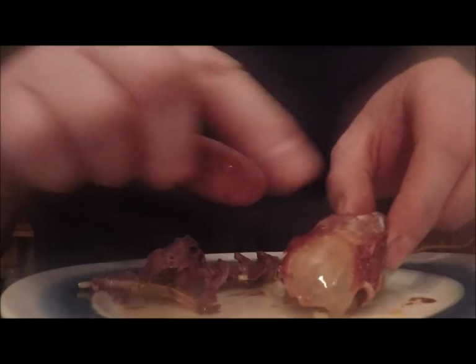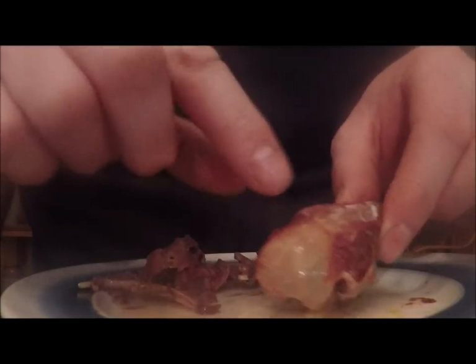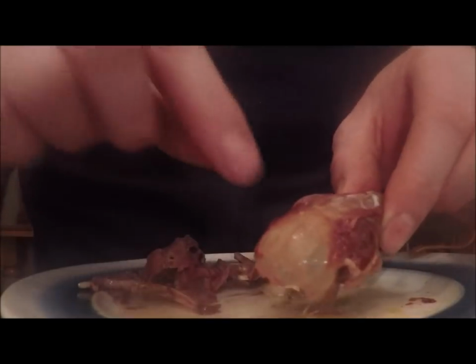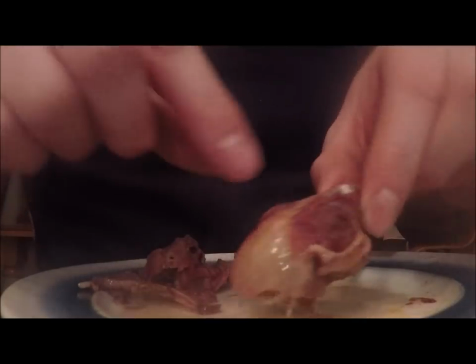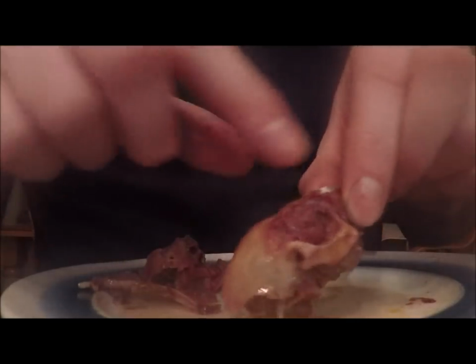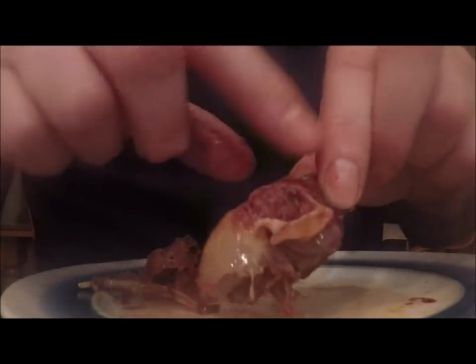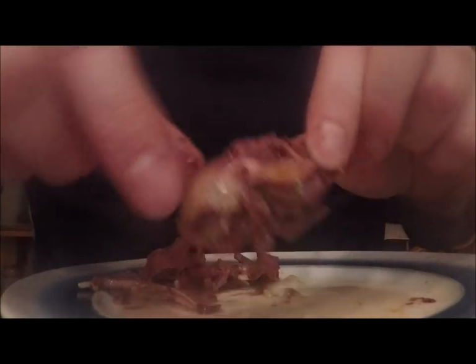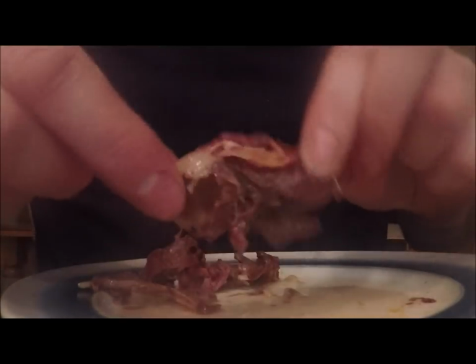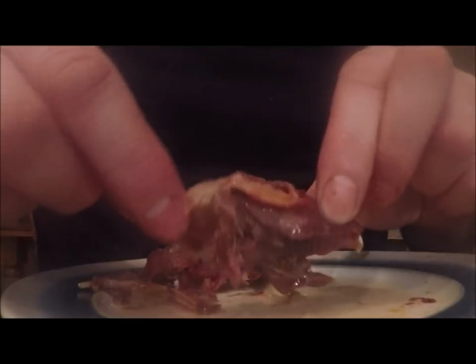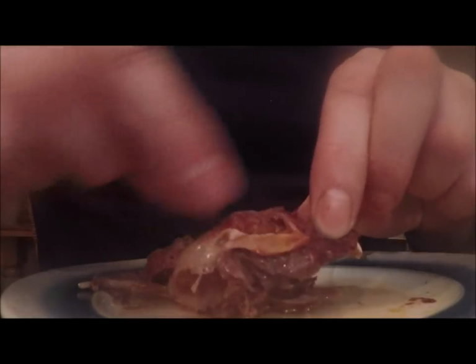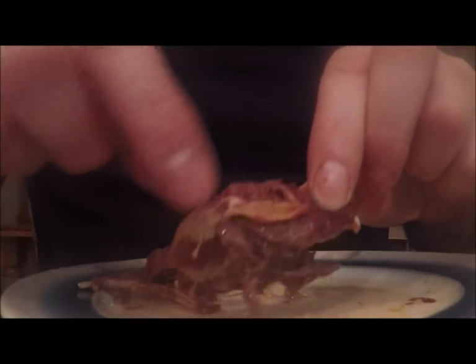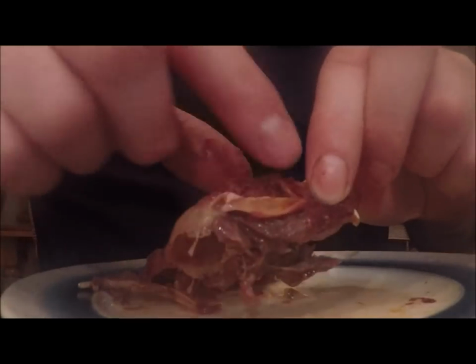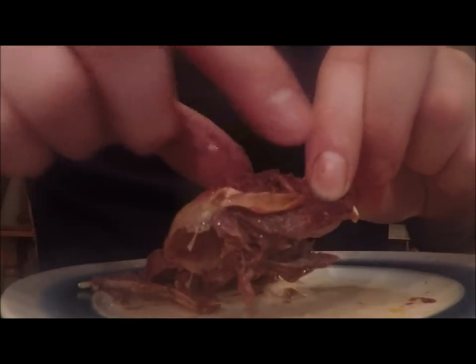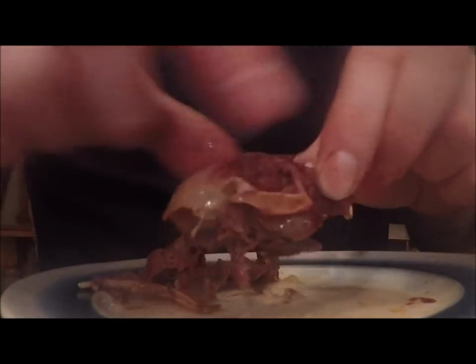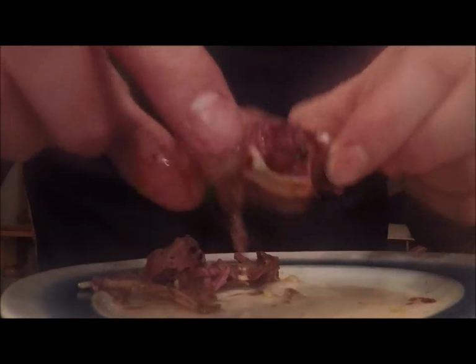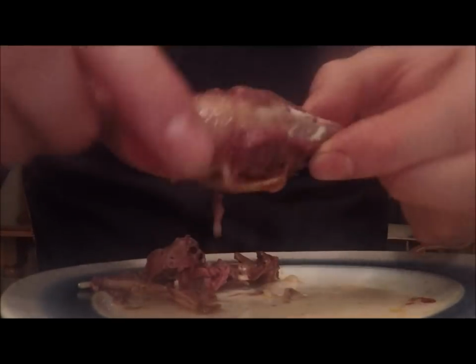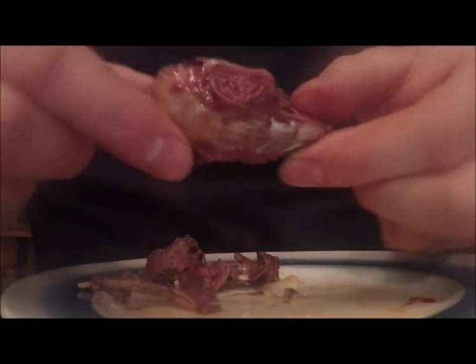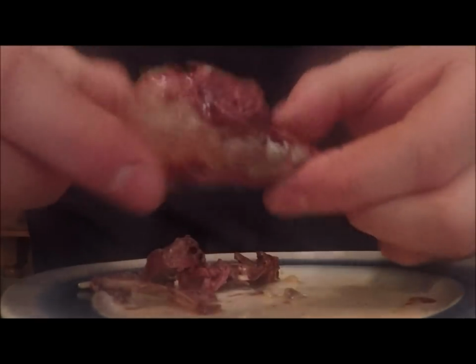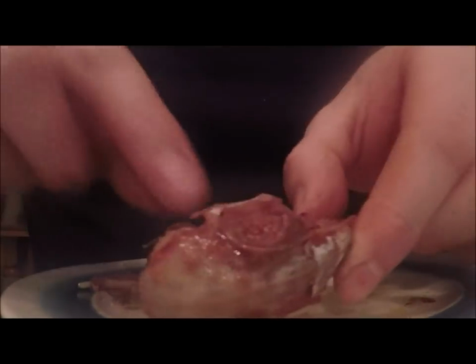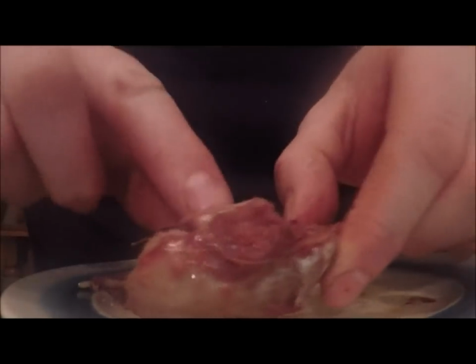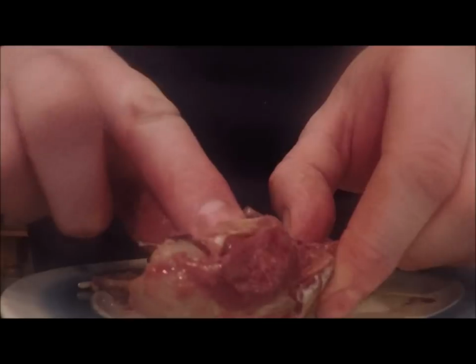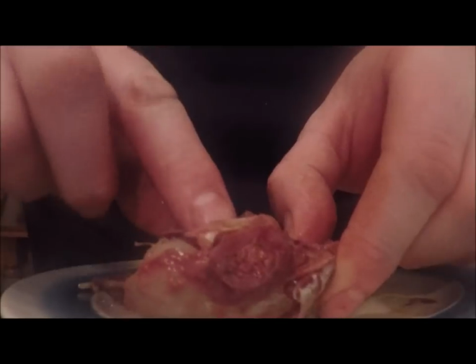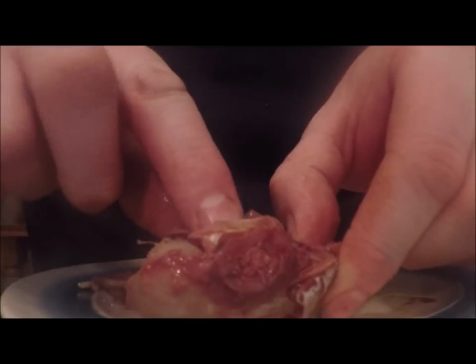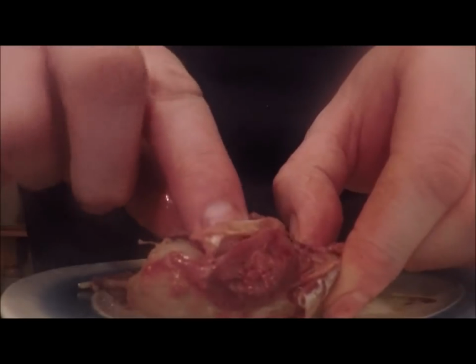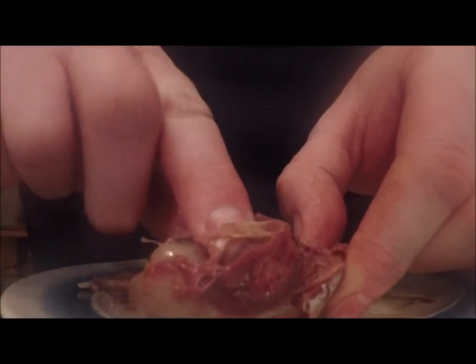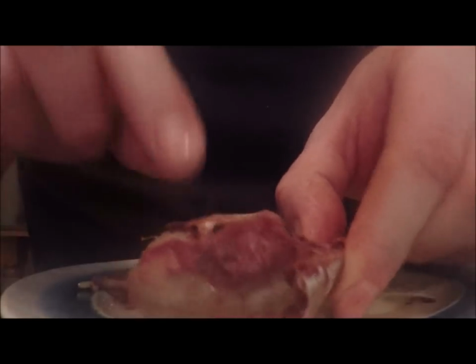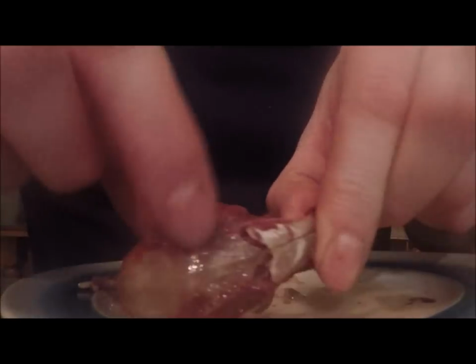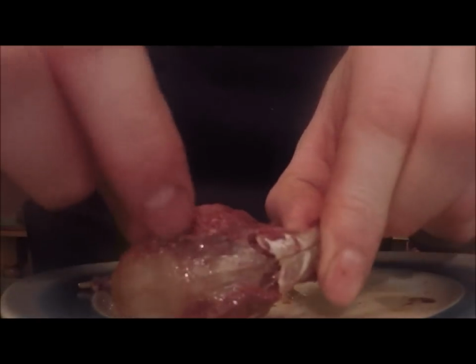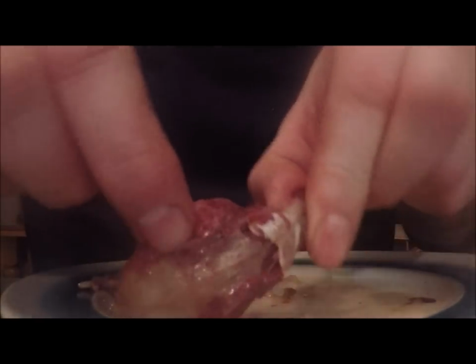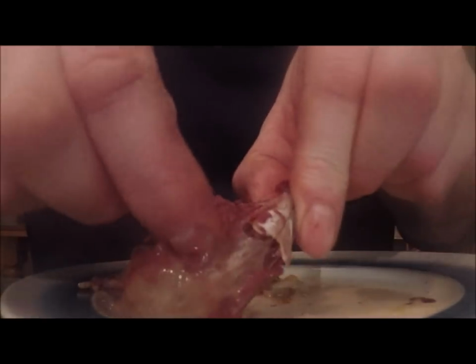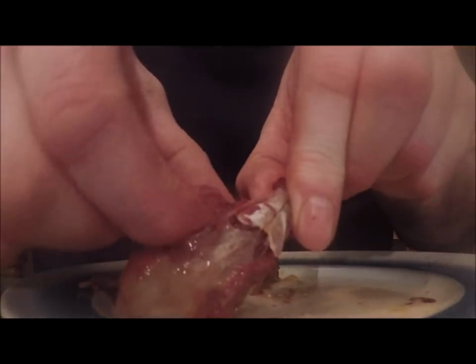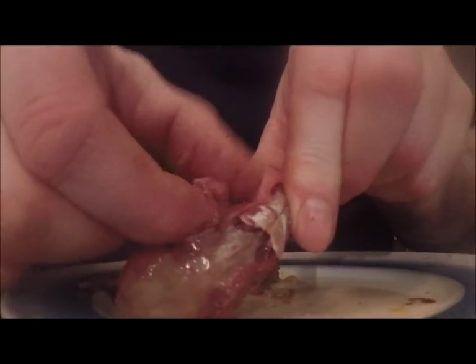A rabbit head has got a few different parts, and they're all good in different ways. And even that stuff inside is really tasty as well.